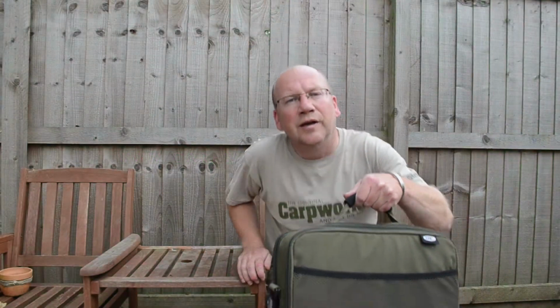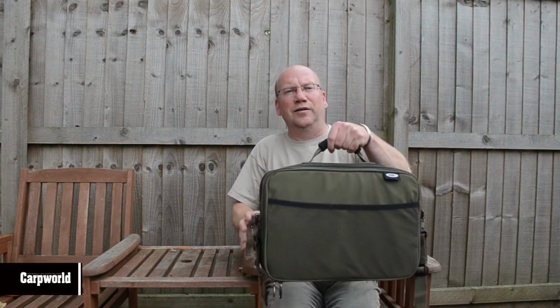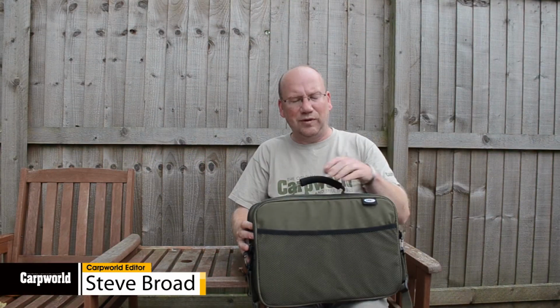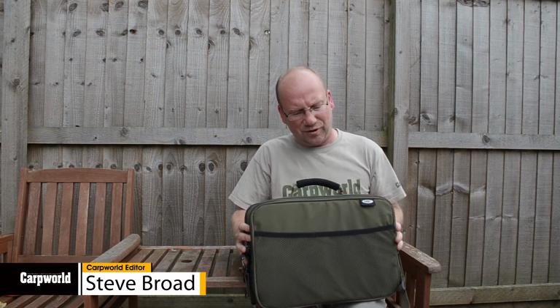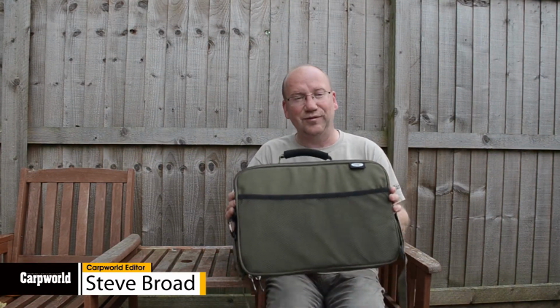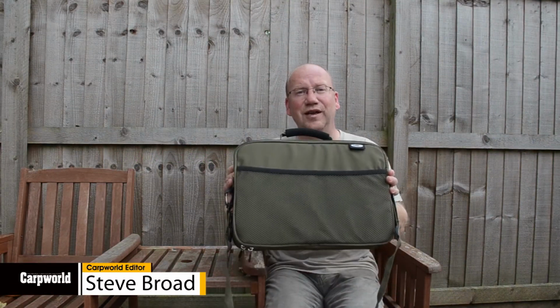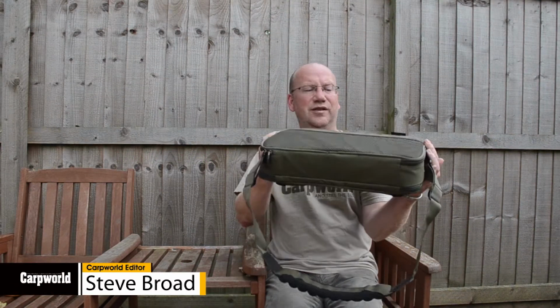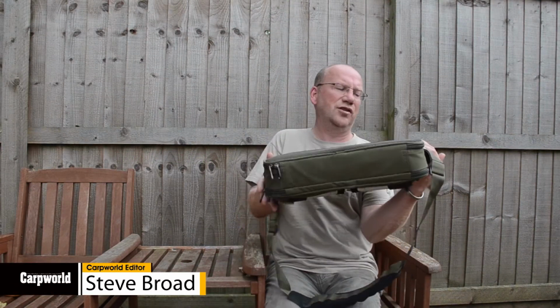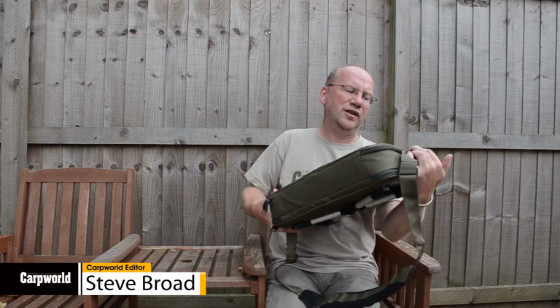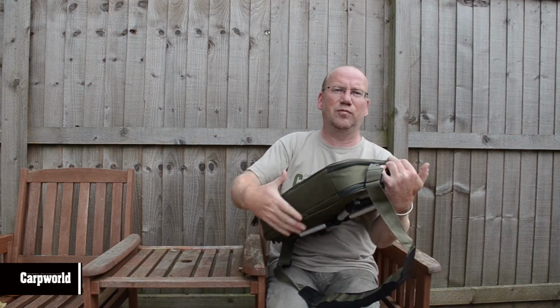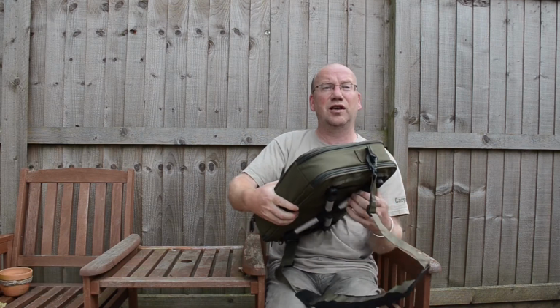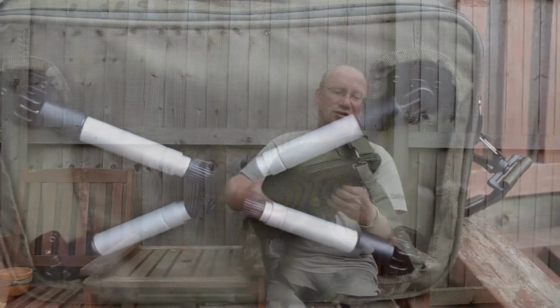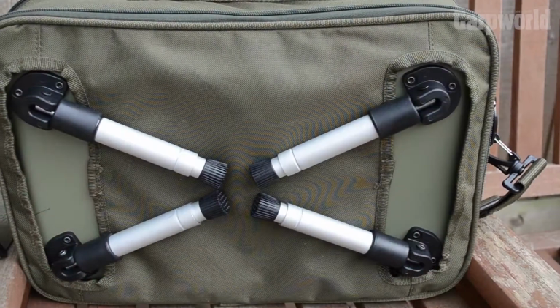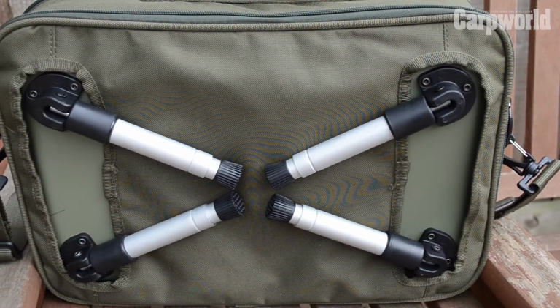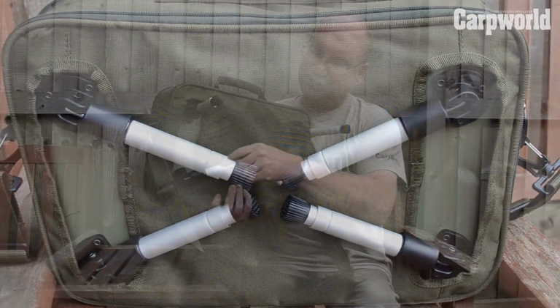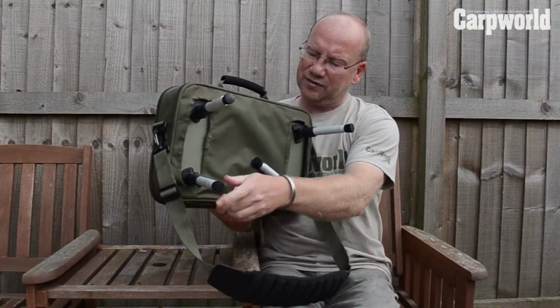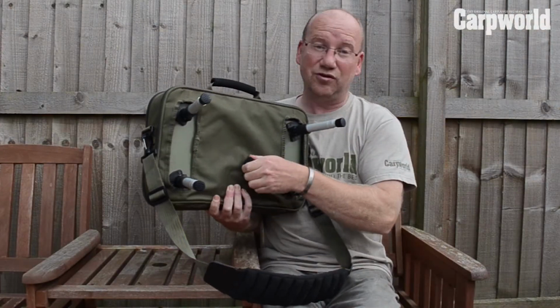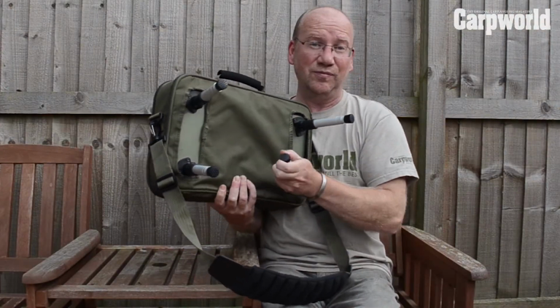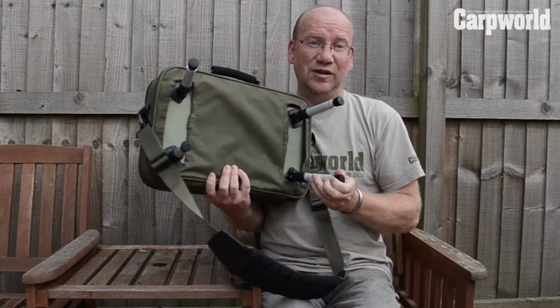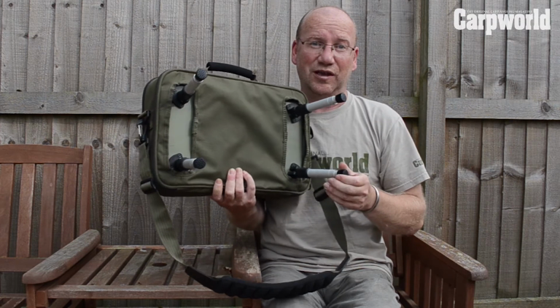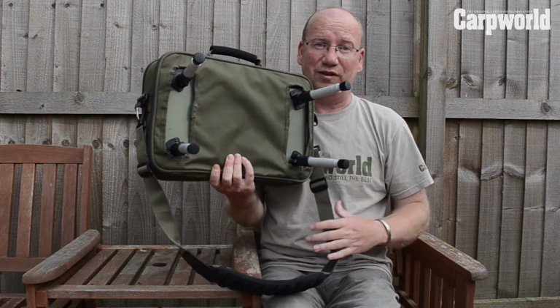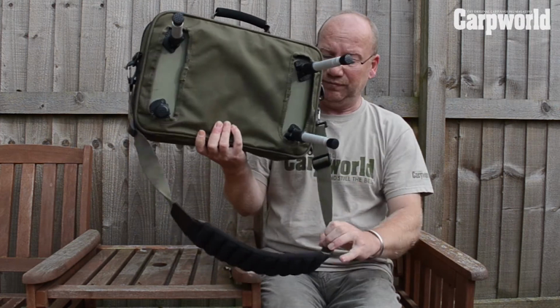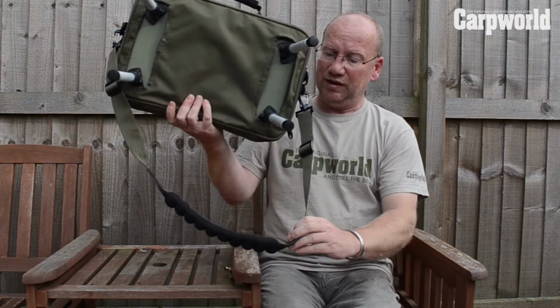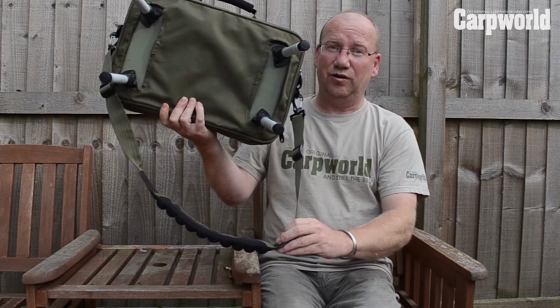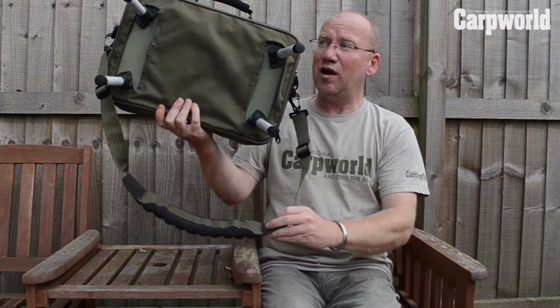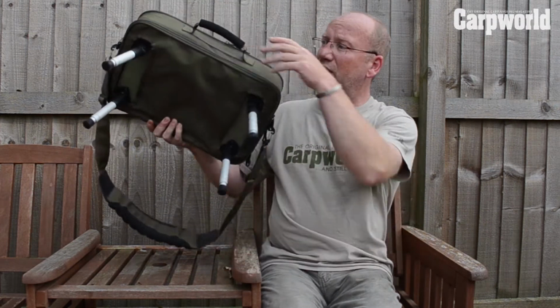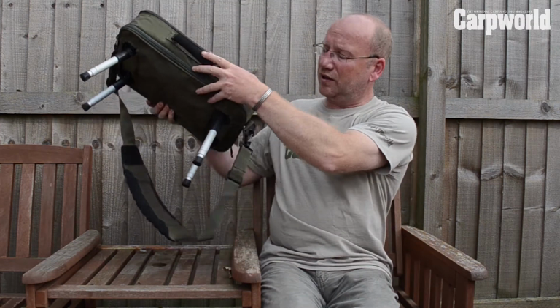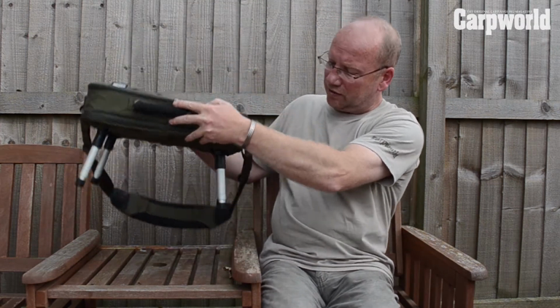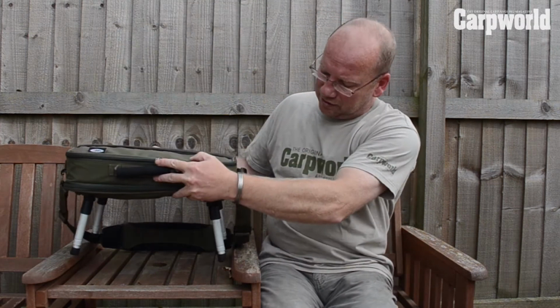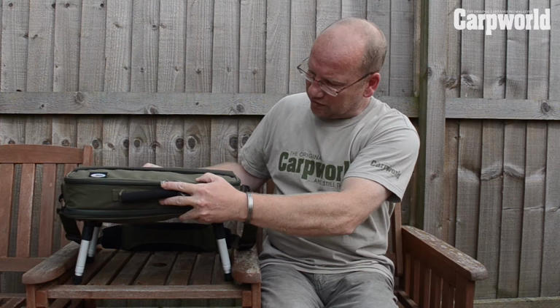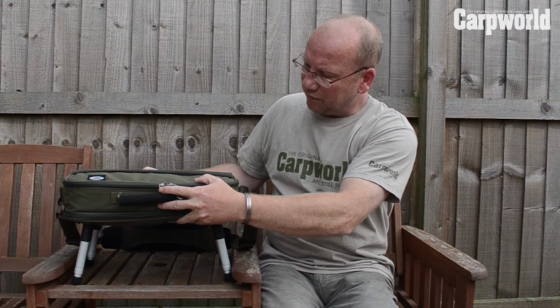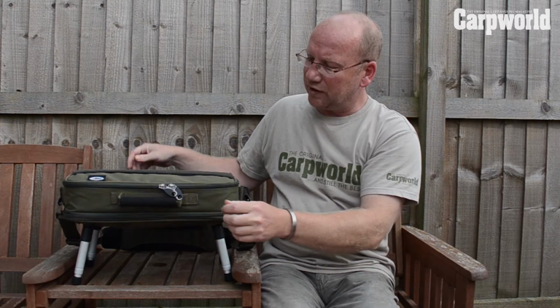Hi, welcome to Kart World, and this is the NGT Tackle Box Tangle System. It's got four fold-out legs which are adjustable so you can keep everything level. It's got a shoulder strap and a carrying handle, just makes life very easy.